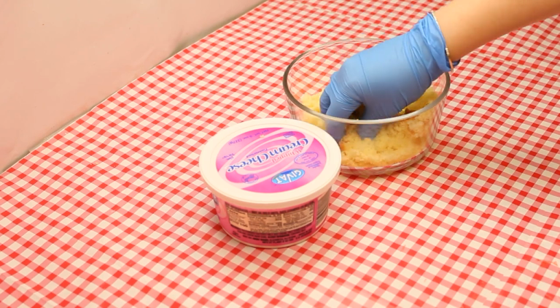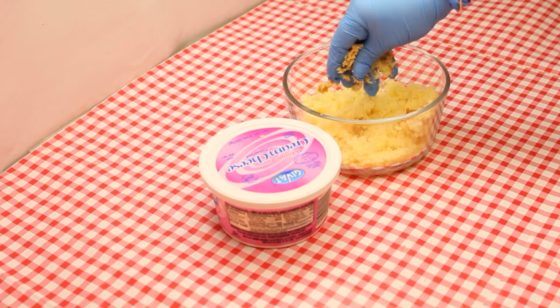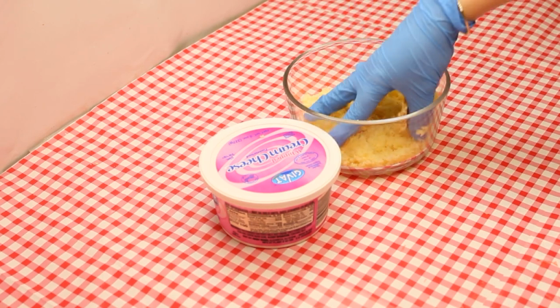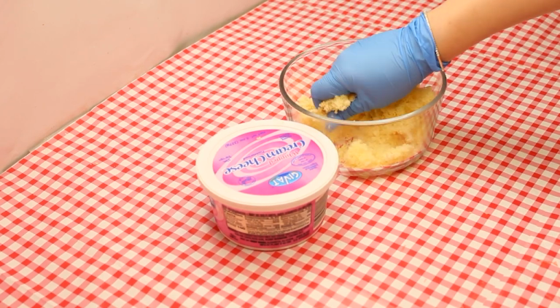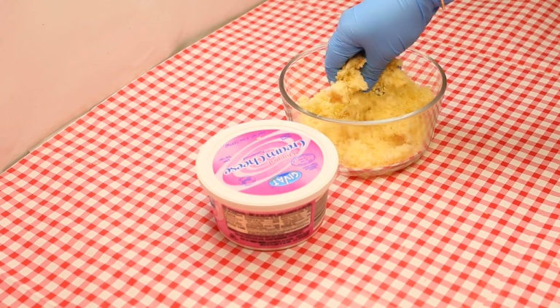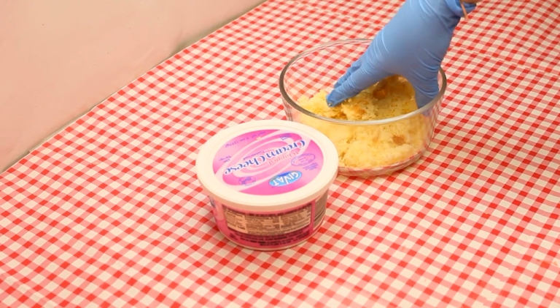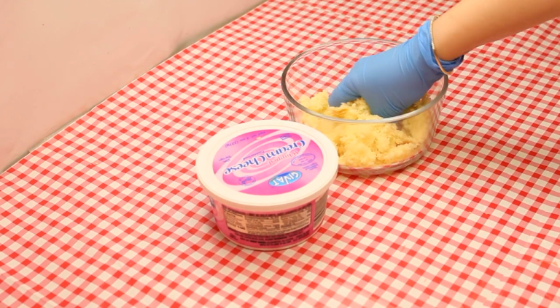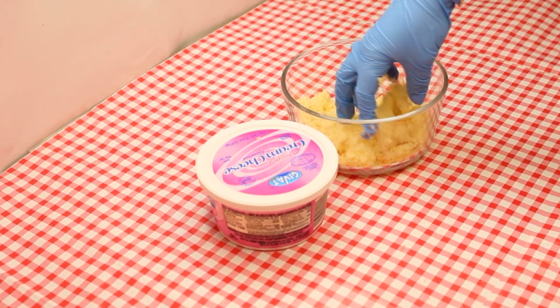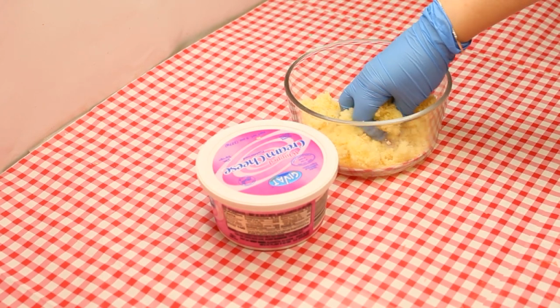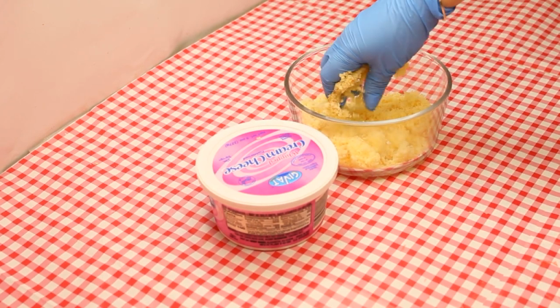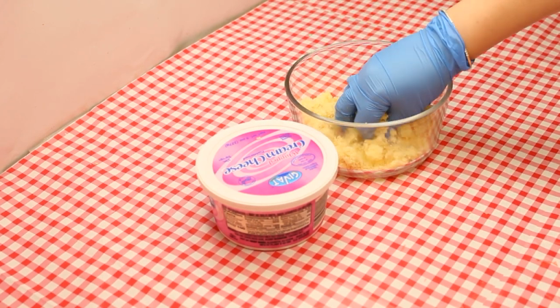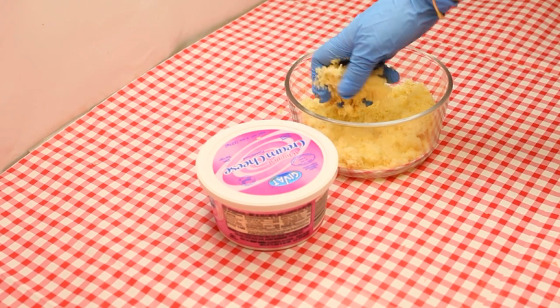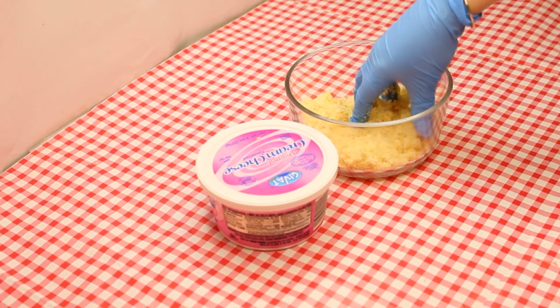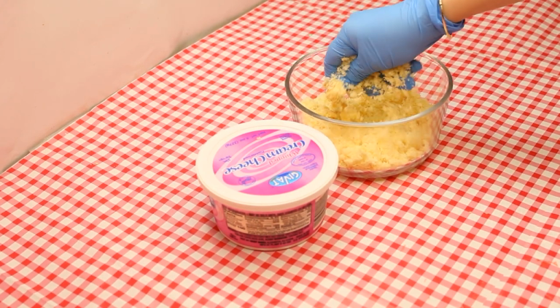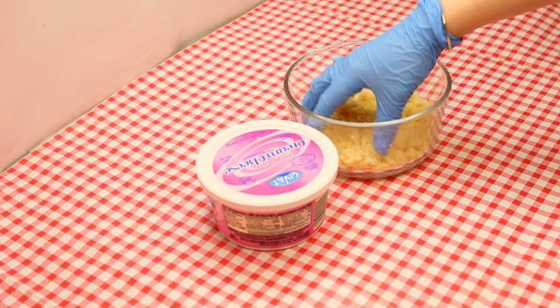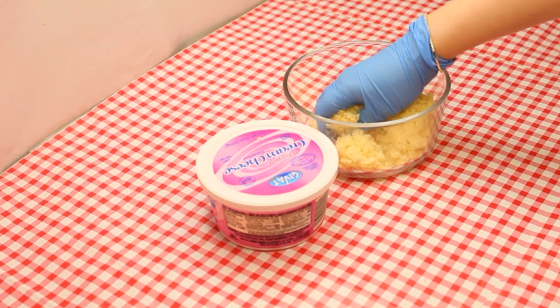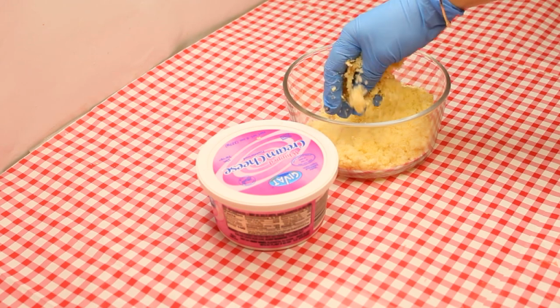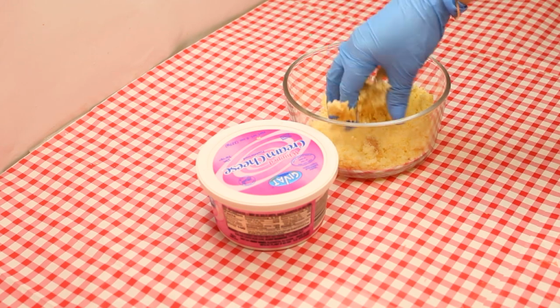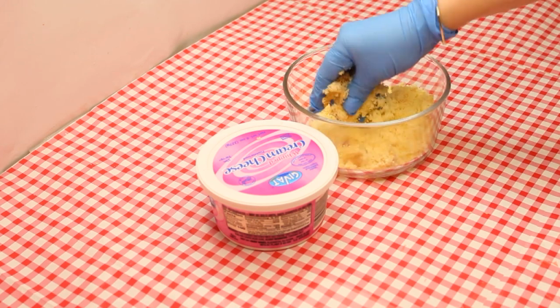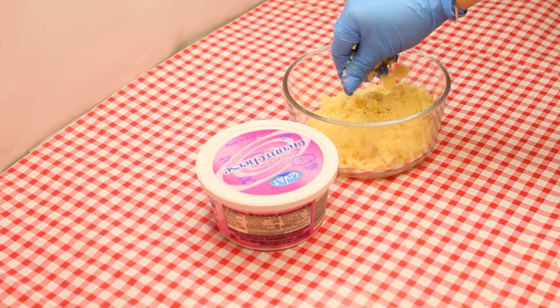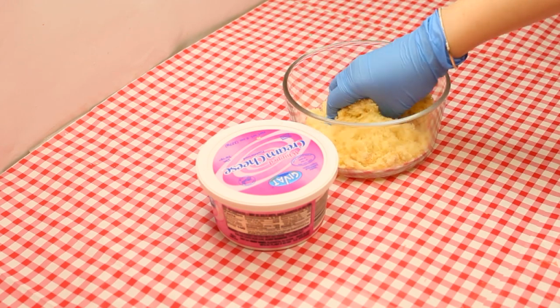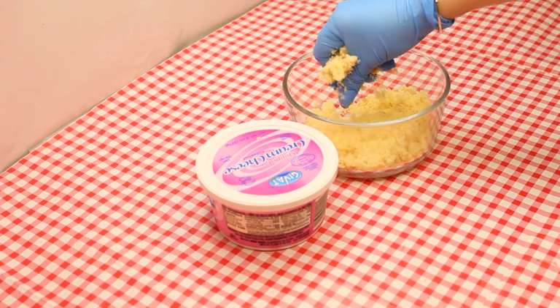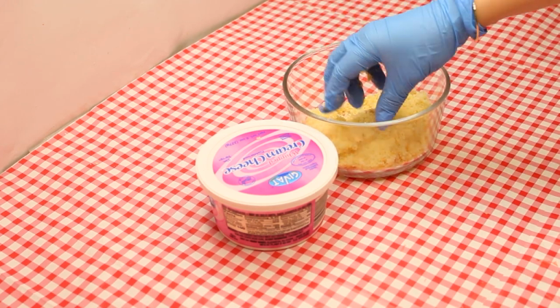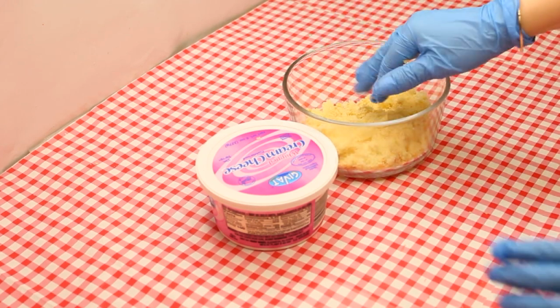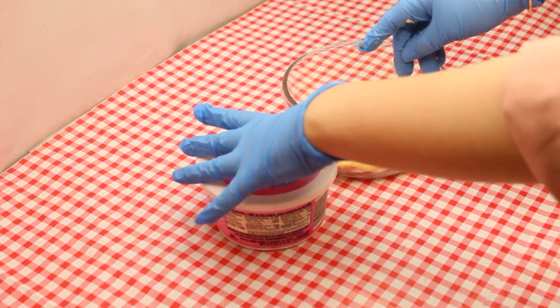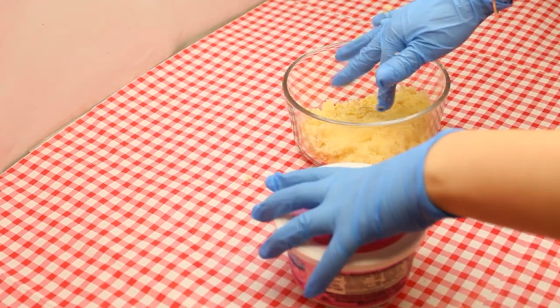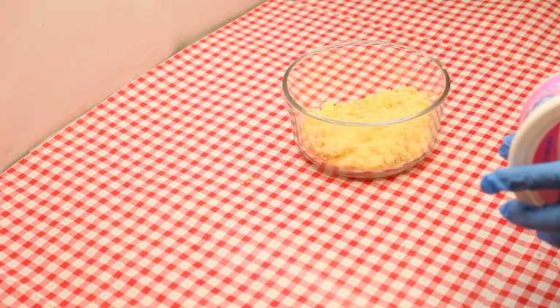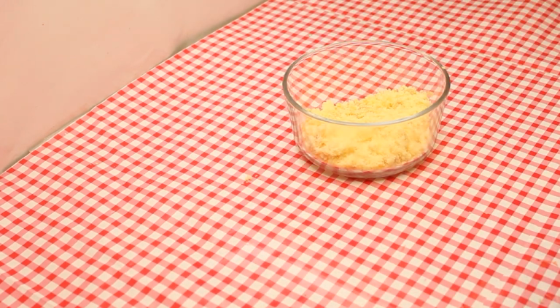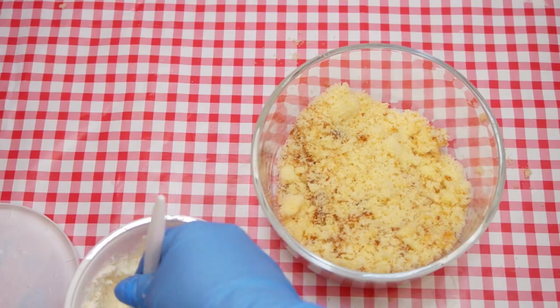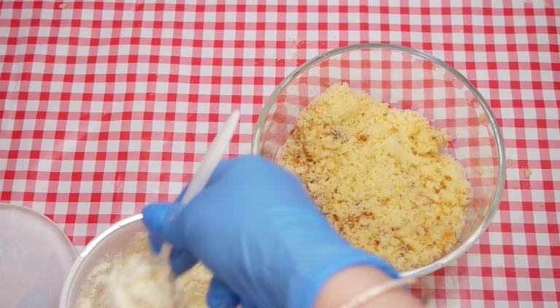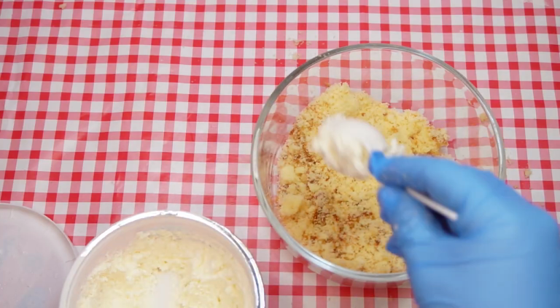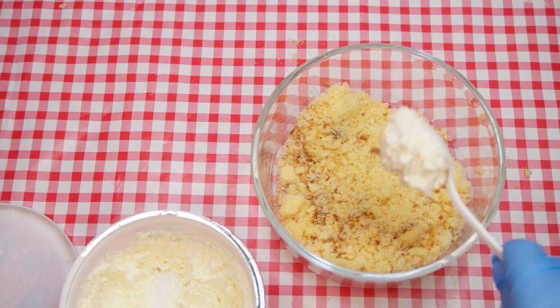Crumble the sponge cake in a medium-sized mixing bowl, add about a tablespoon of cream cheese and integrate it into the mixture. Add a bit more if you see that it is needed.